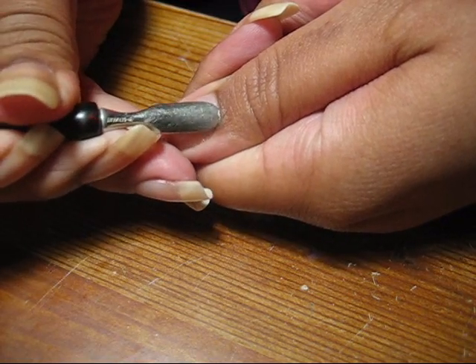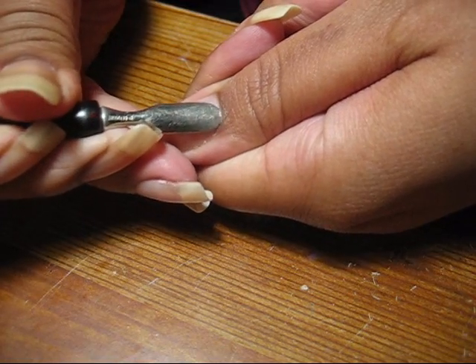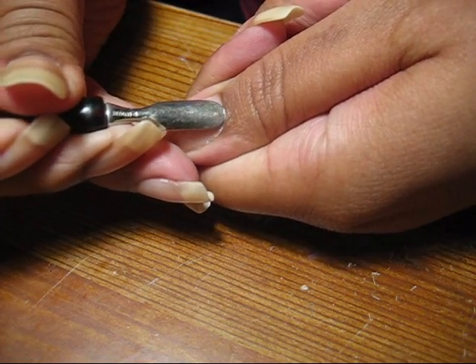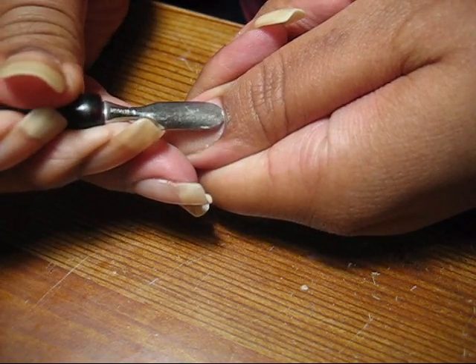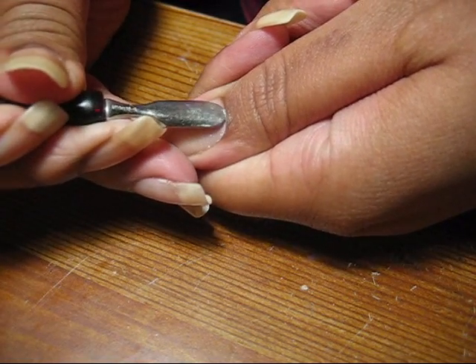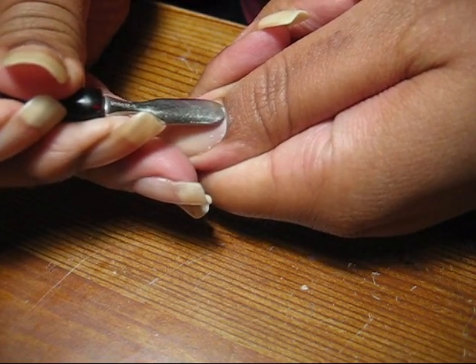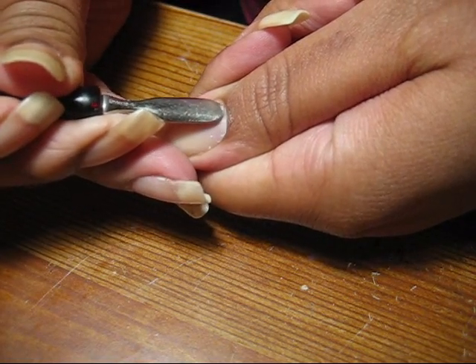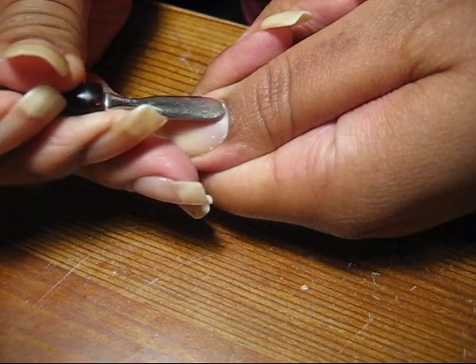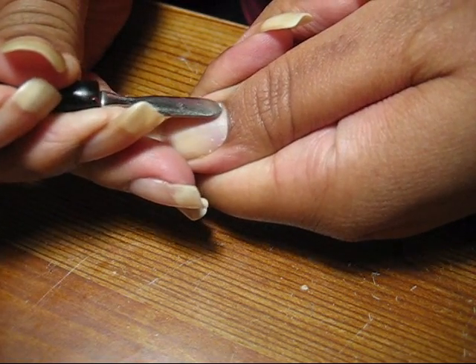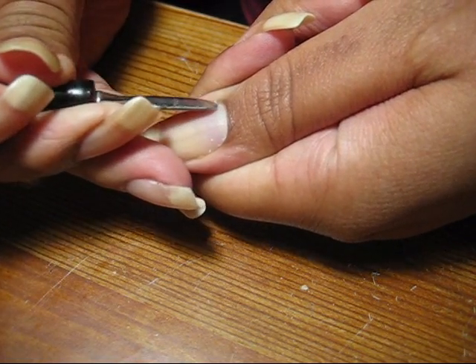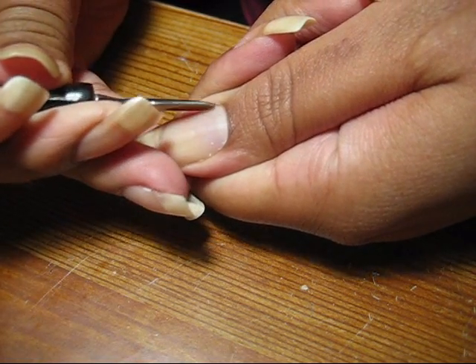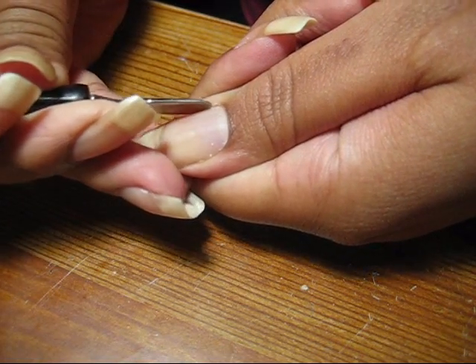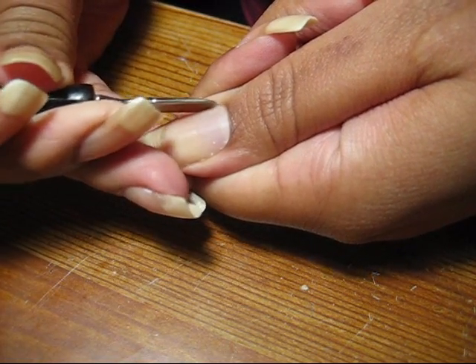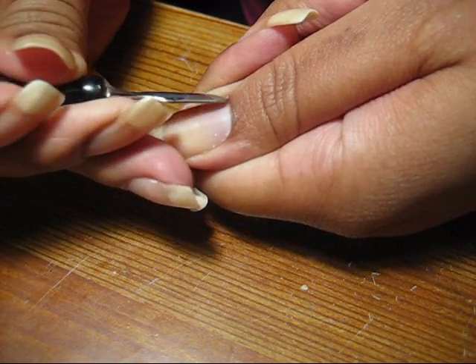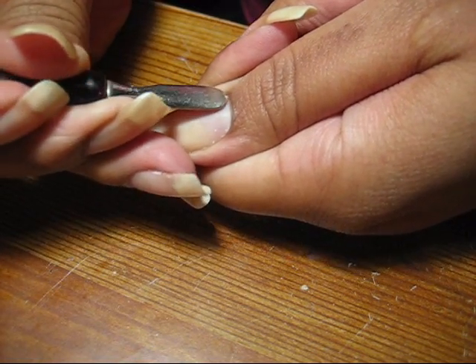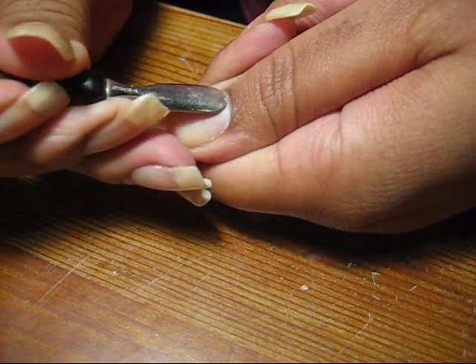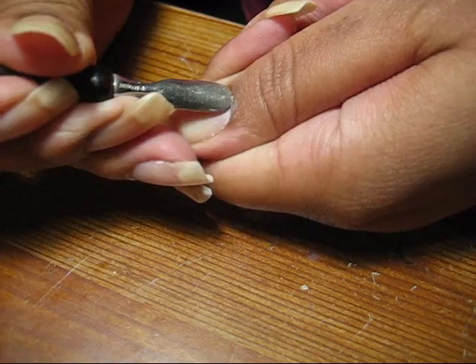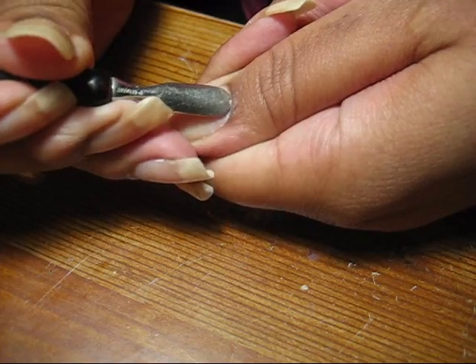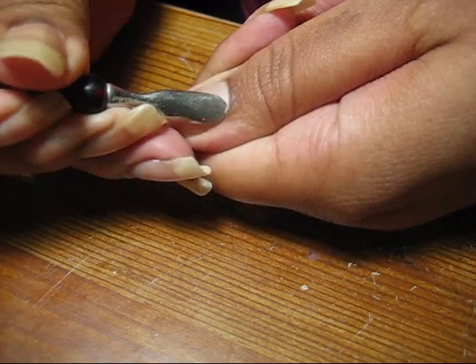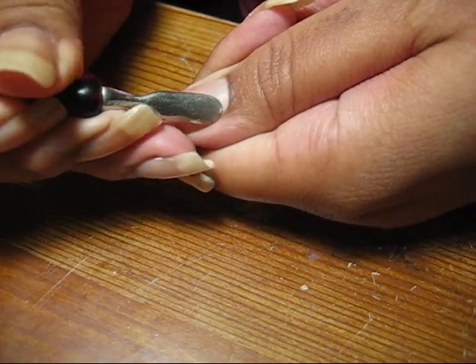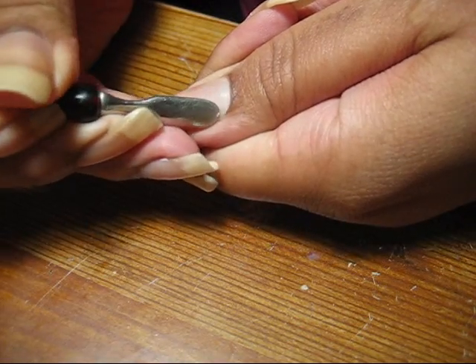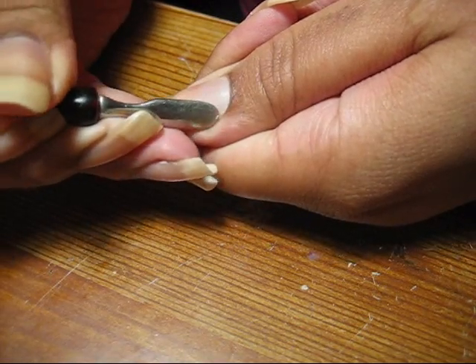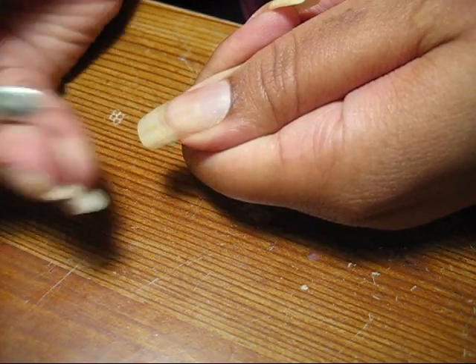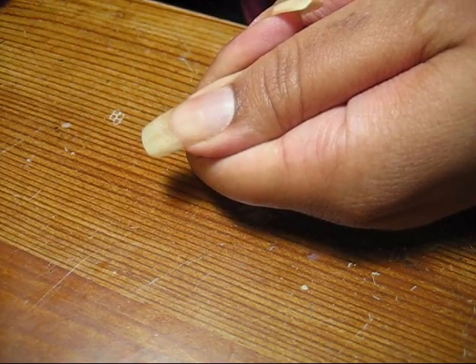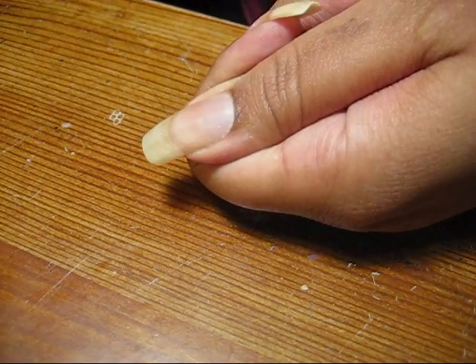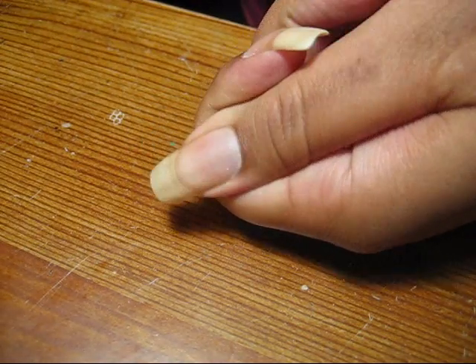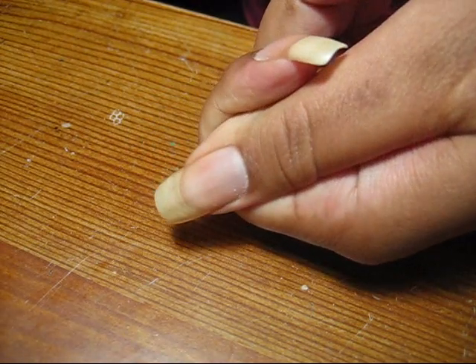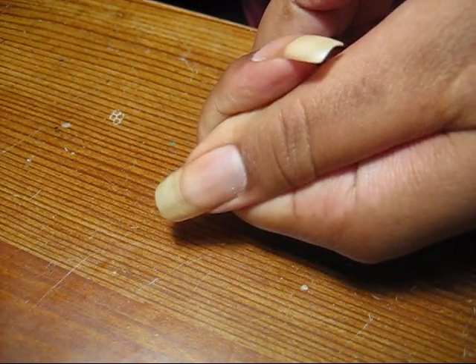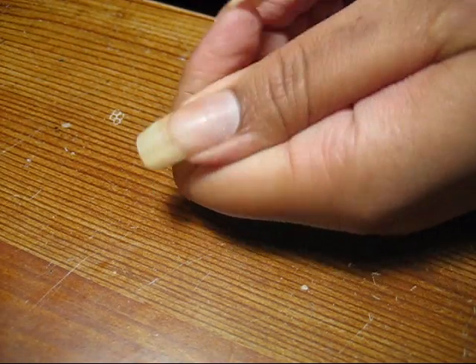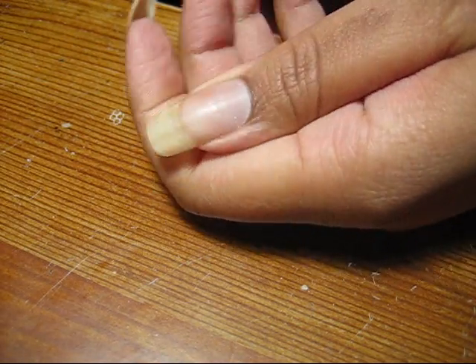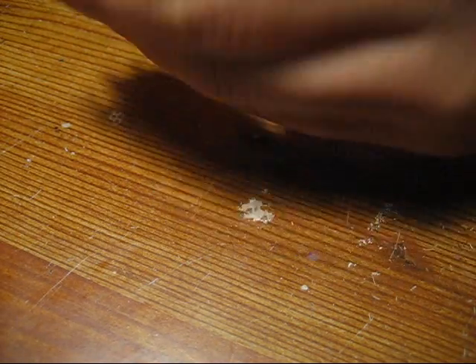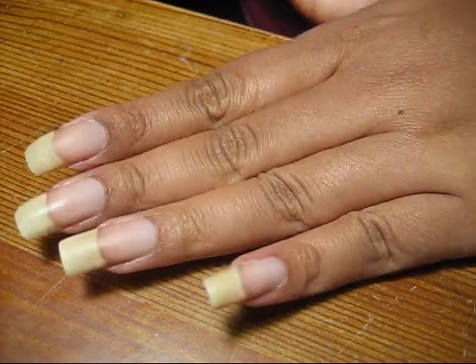If there's any dead skin, I just use the tool to scrape that away and try to be really gentle. I'll go ahead and do that while my skin is still kind of soft from being in the water after washing my hands.